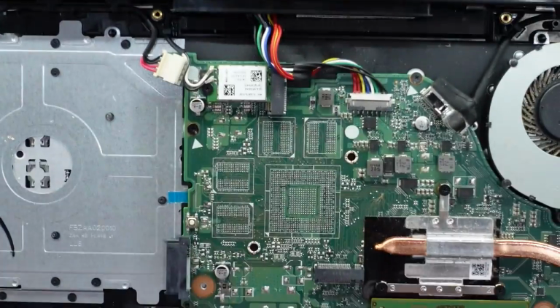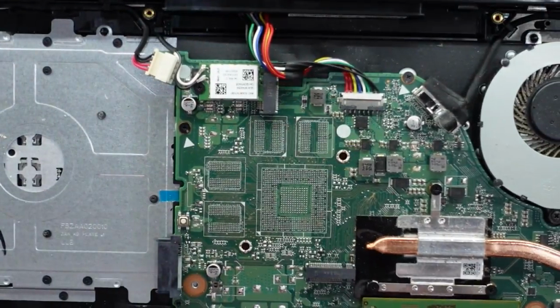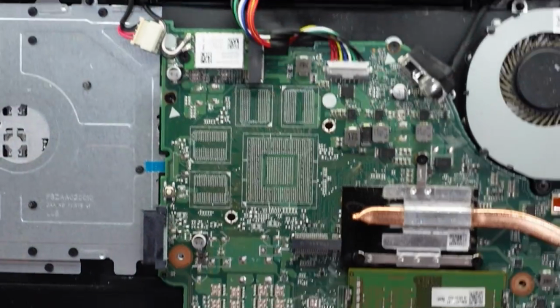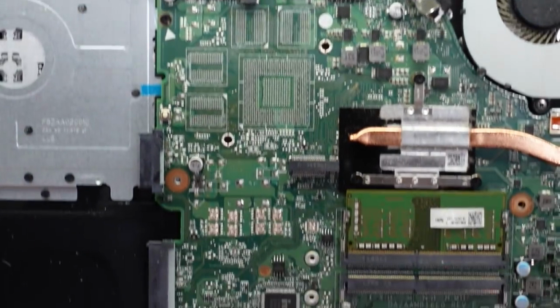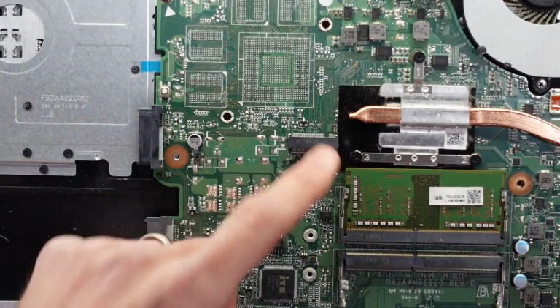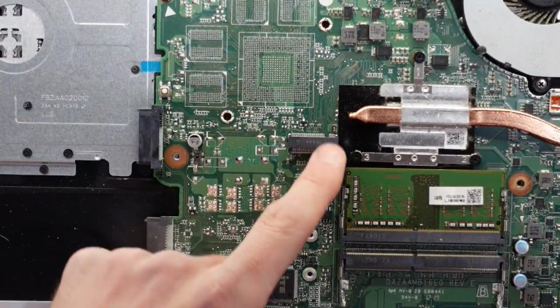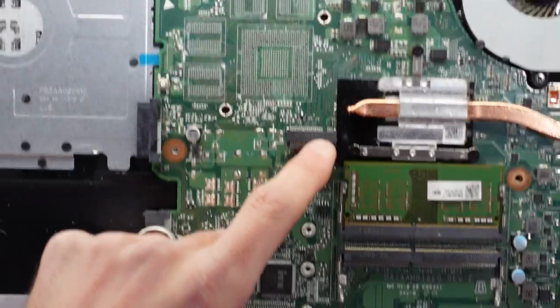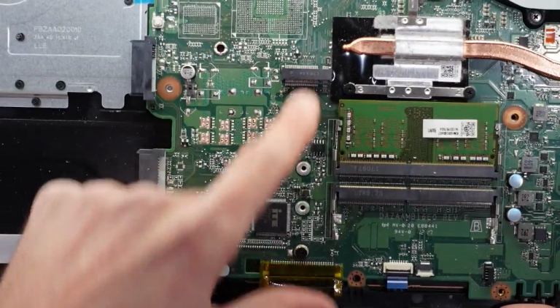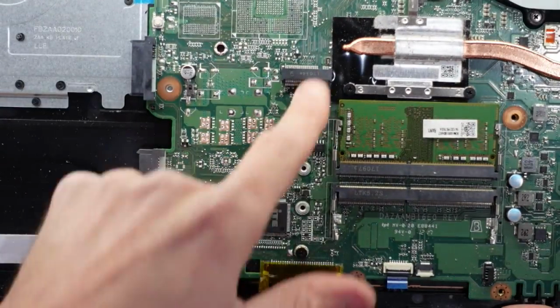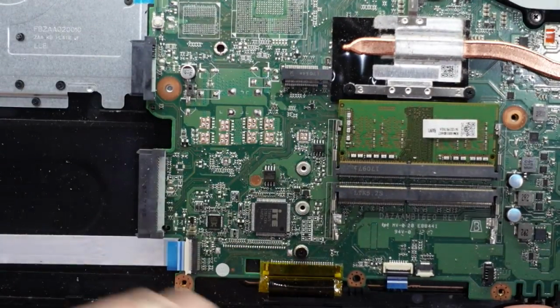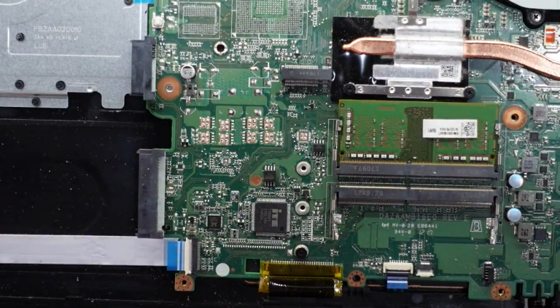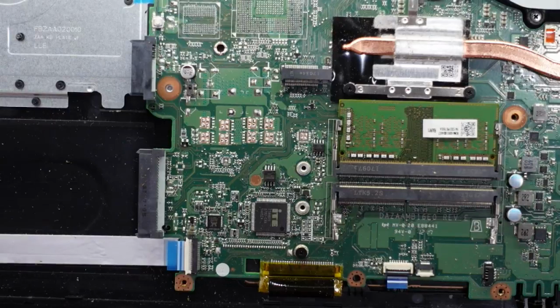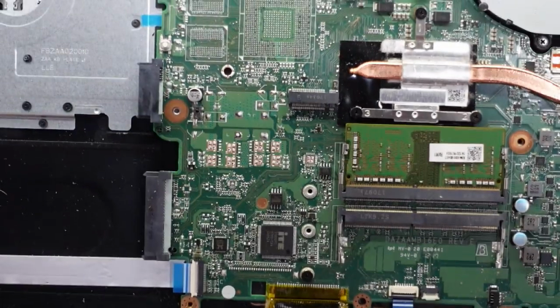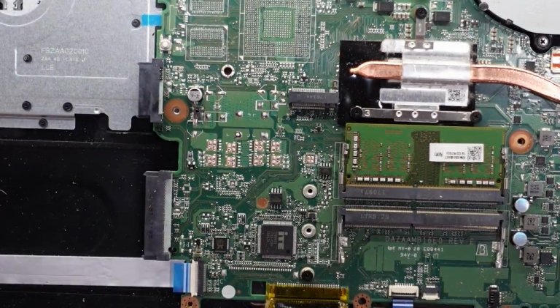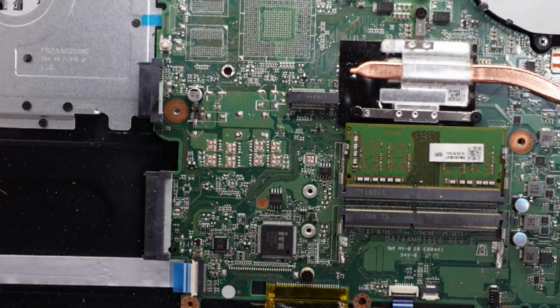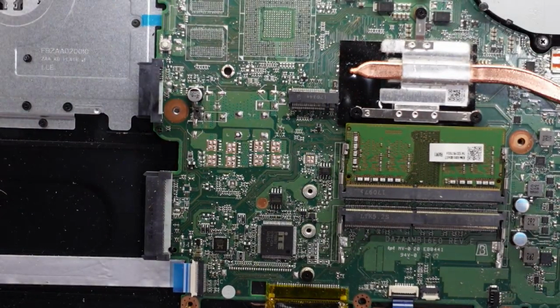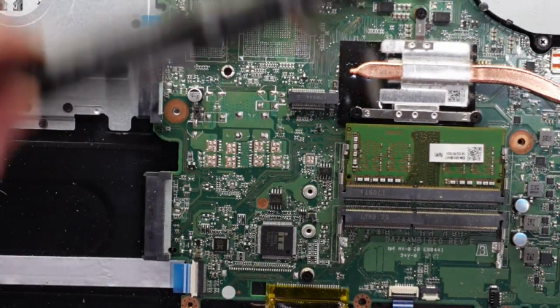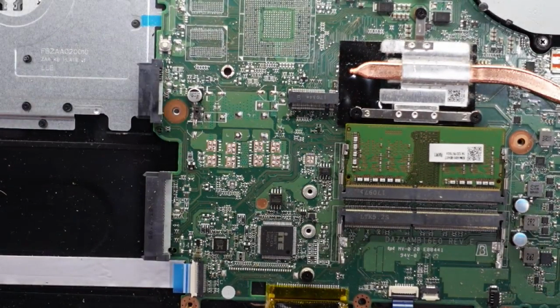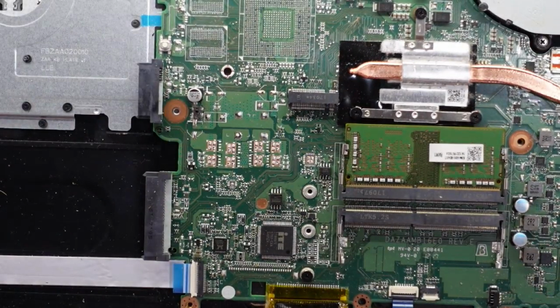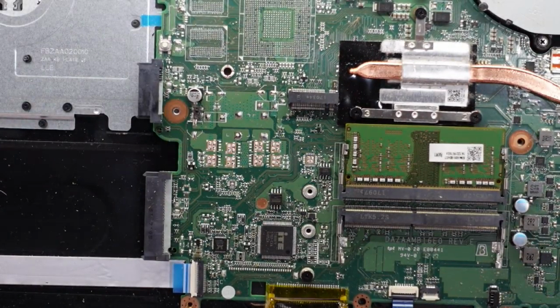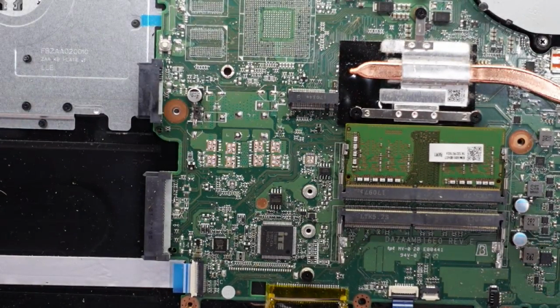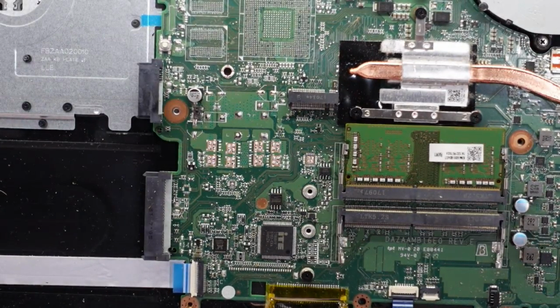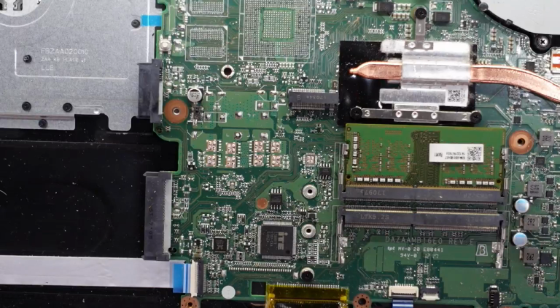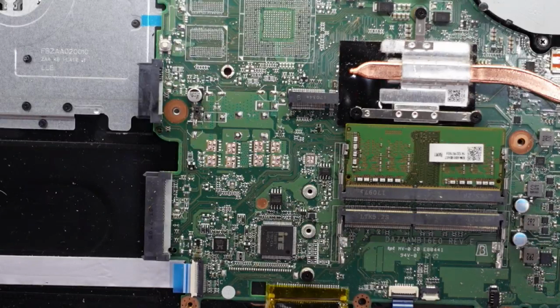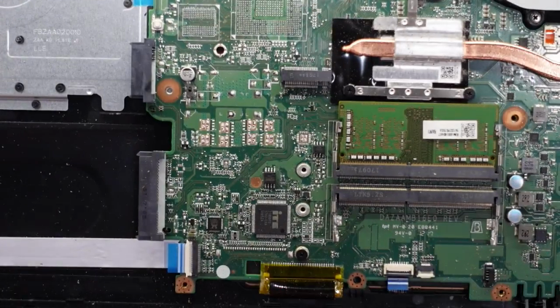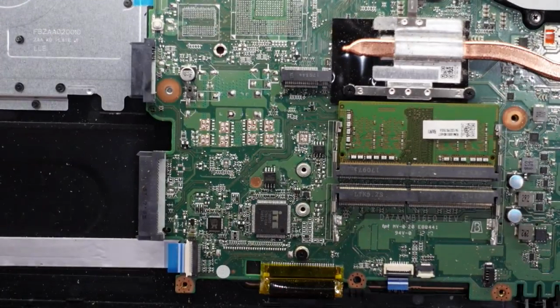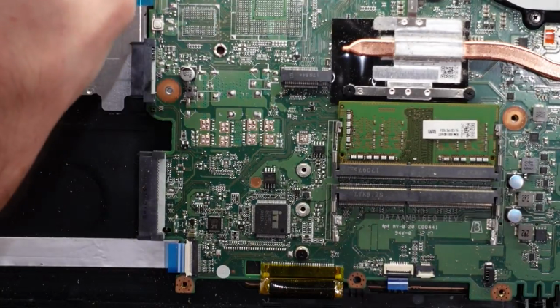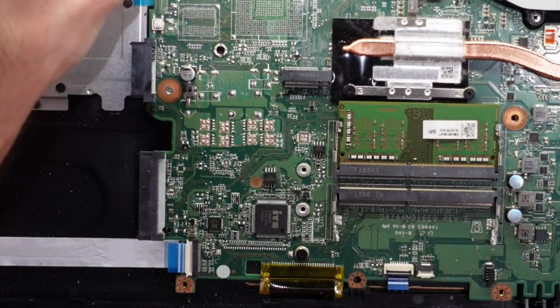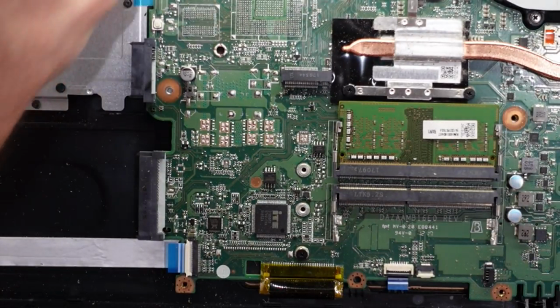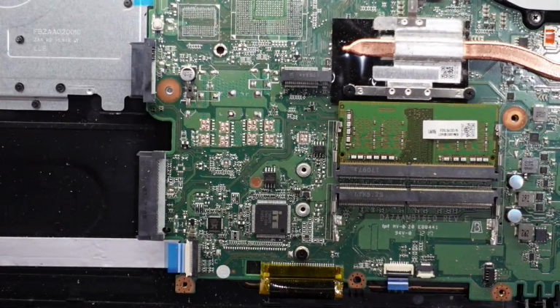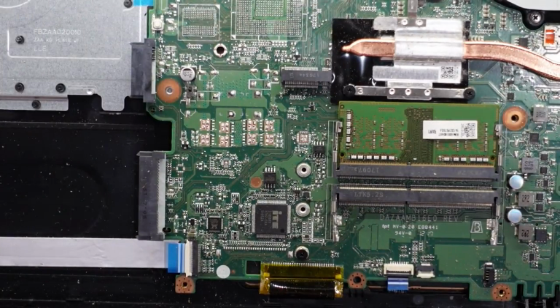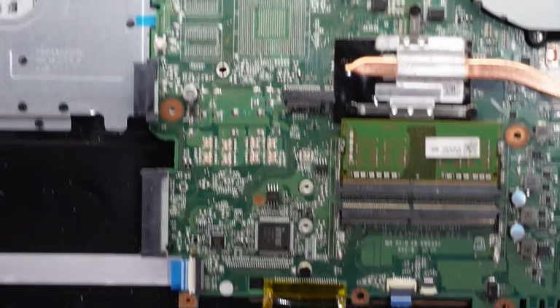This machine does have the option to upgrade to an NVMe SSD if you would like to go down that path. I'm not sure if that would be an M.2 SATA or an M.2 NVMe — I'll probably go with the NVMe on this one.